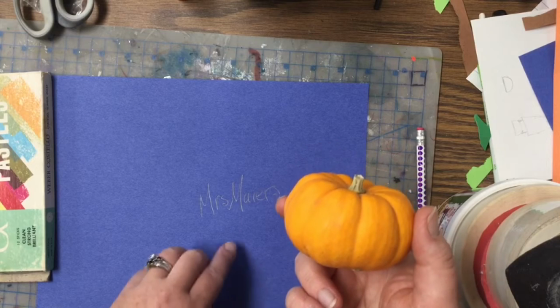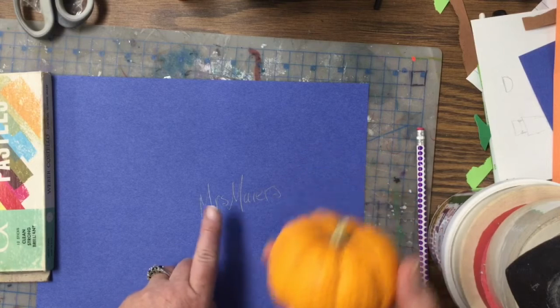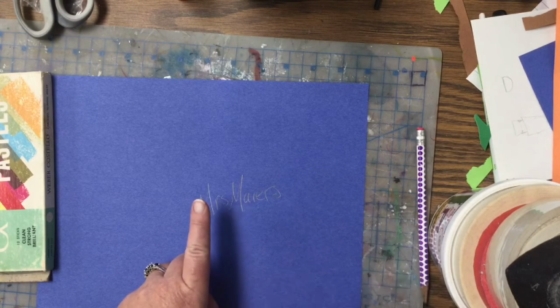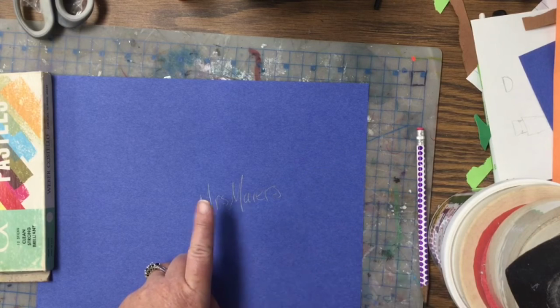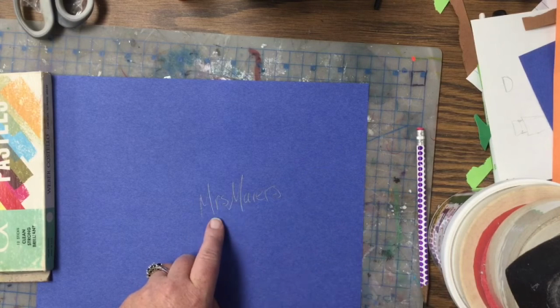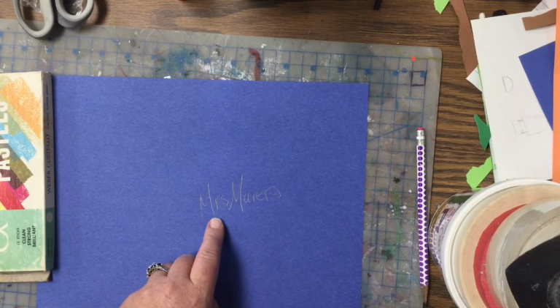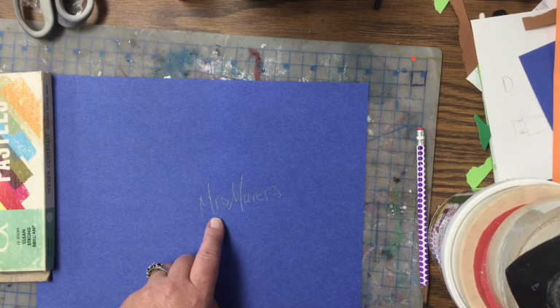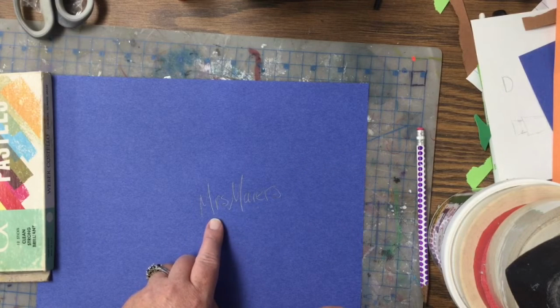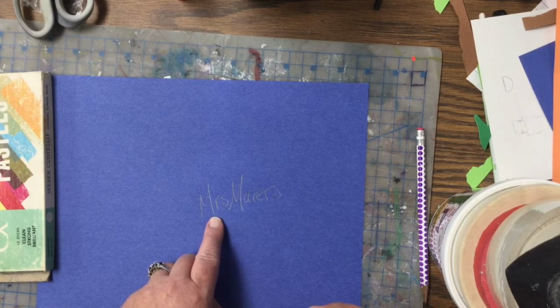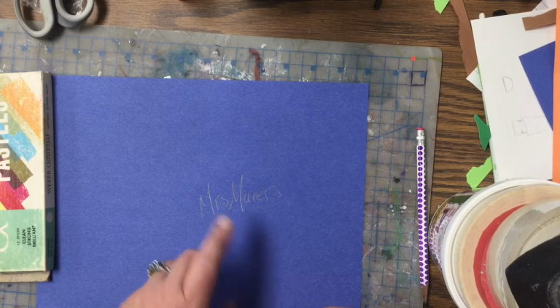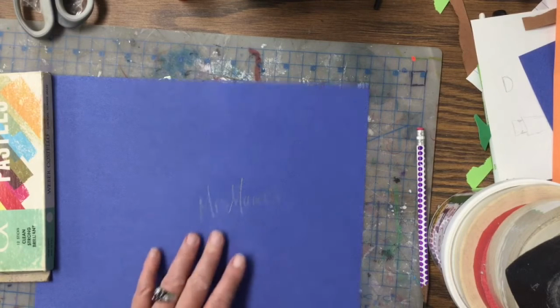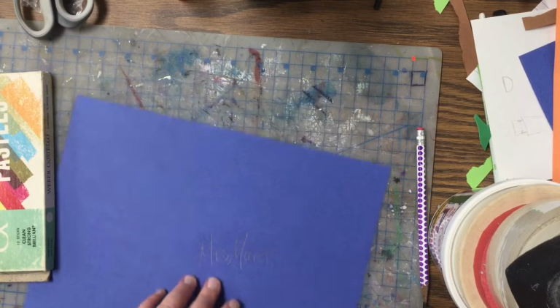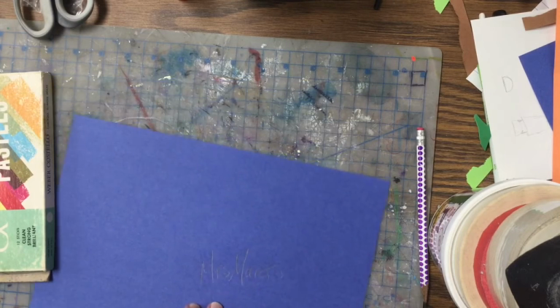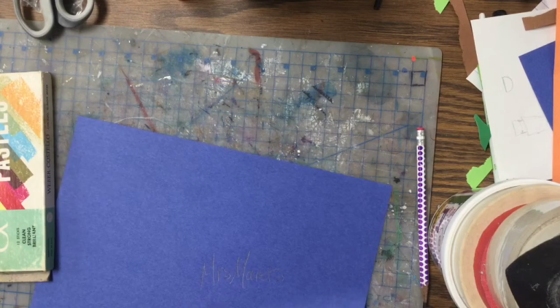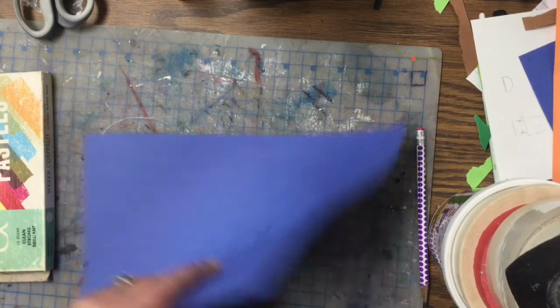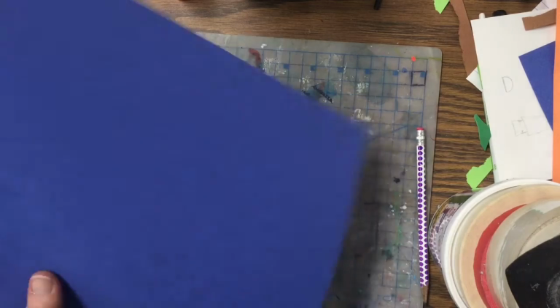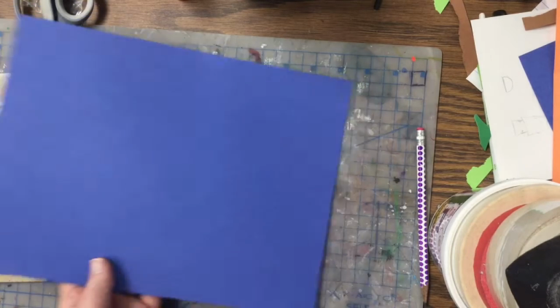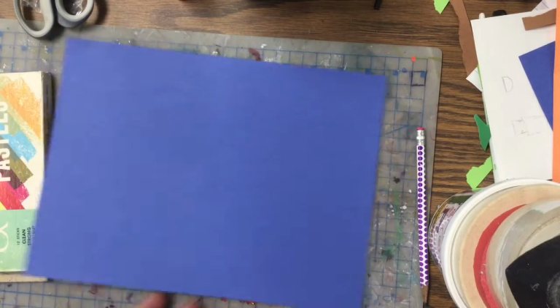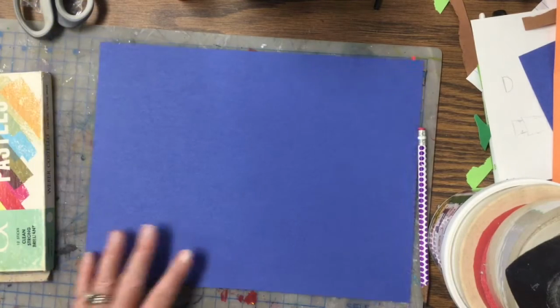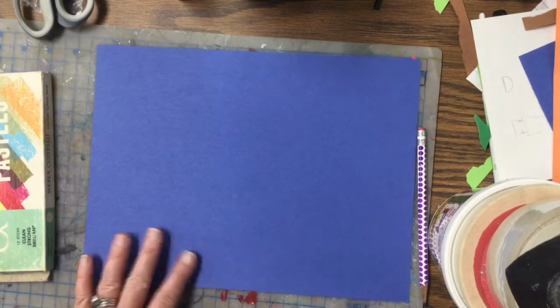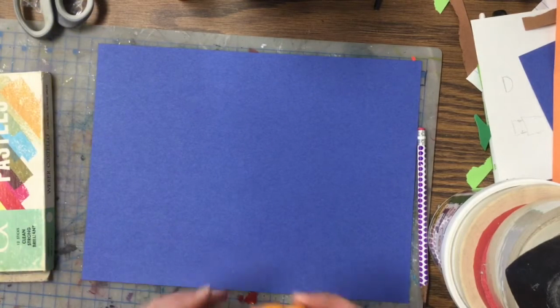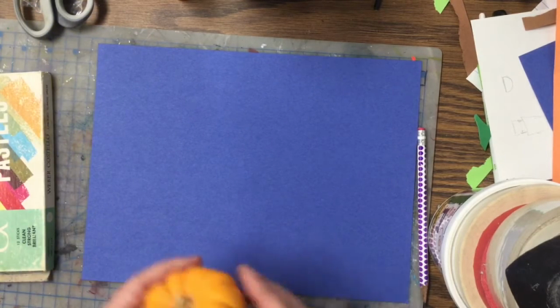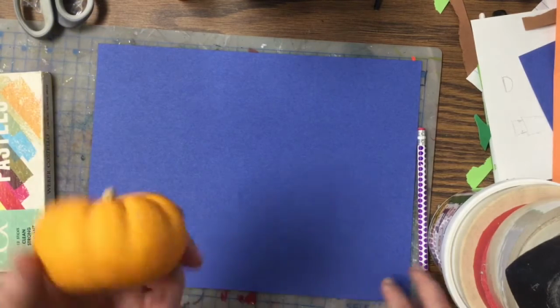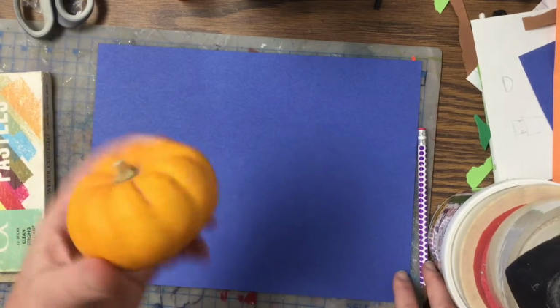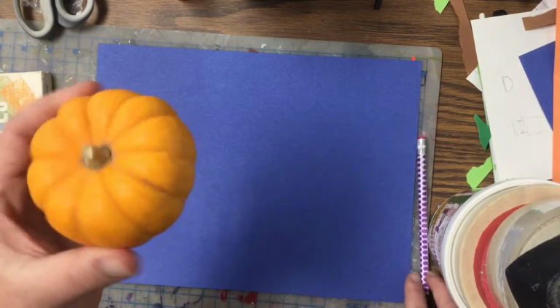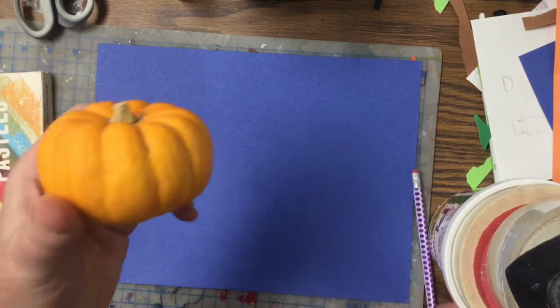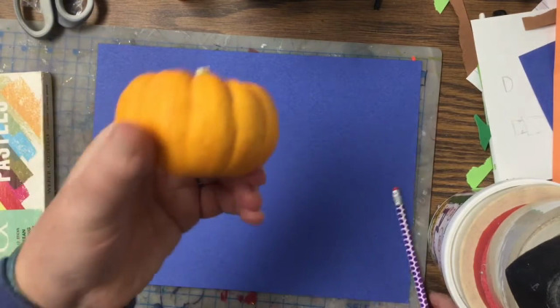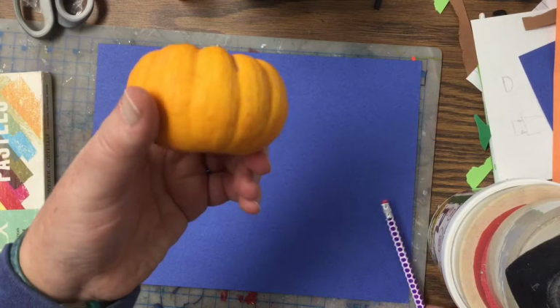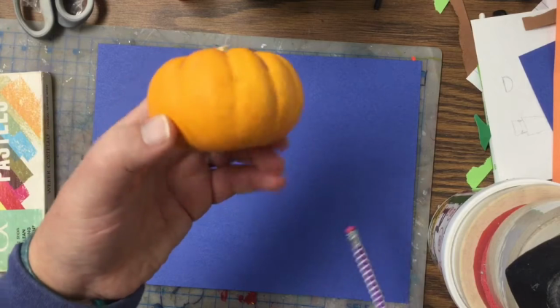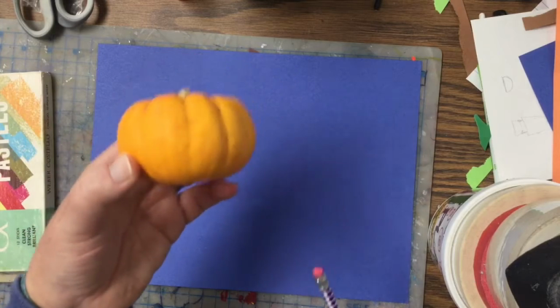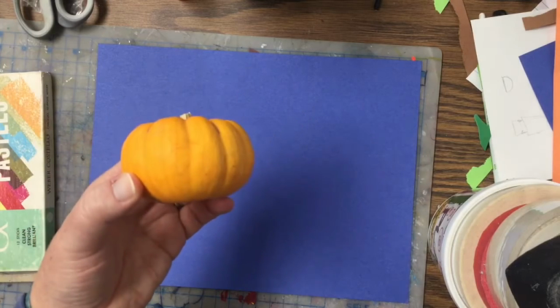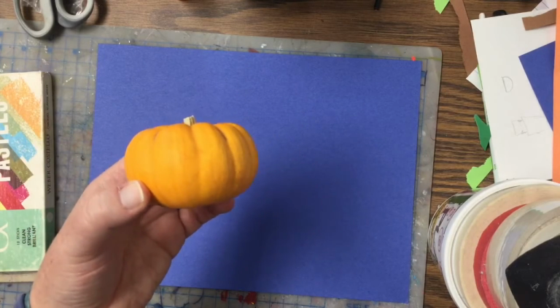So what you're gonna do is you're gonna get a blue piece of paper, write your name and your teacher code, flip it over, and then we are going to draw a pumpkin on our picture.